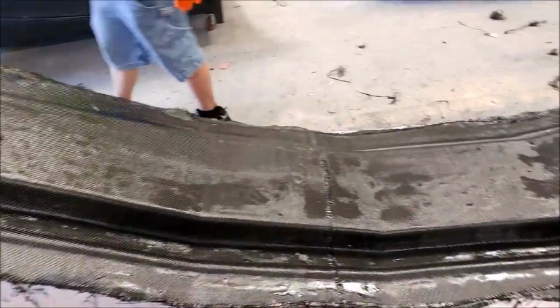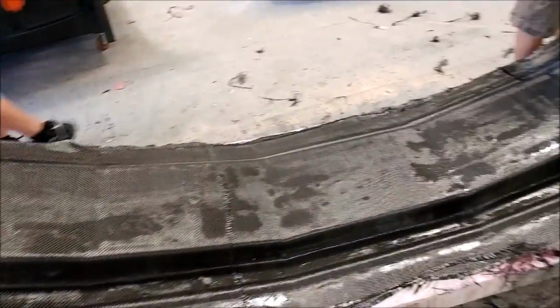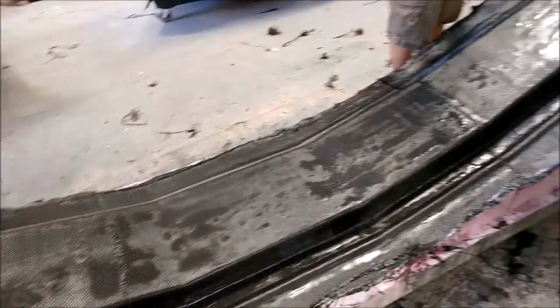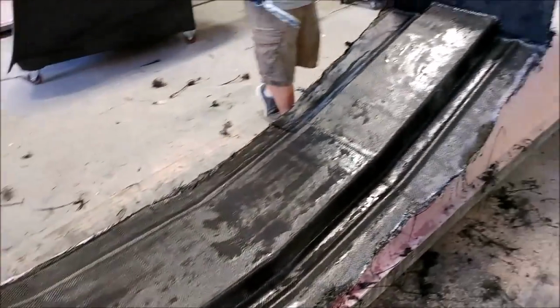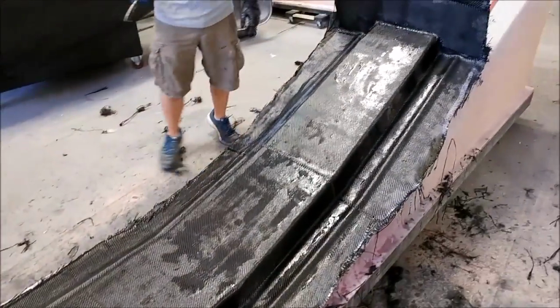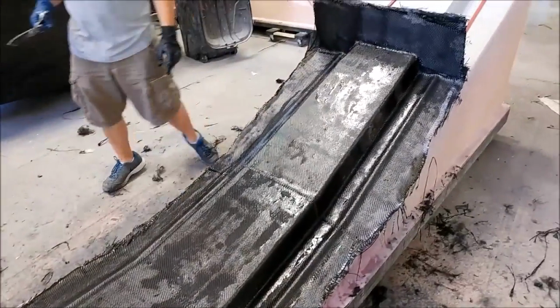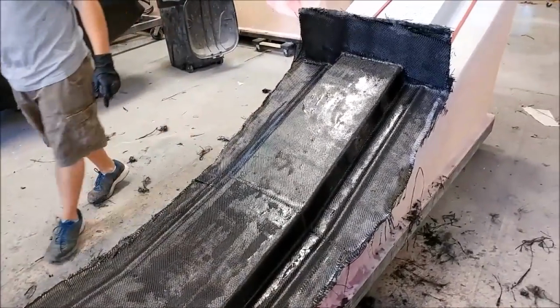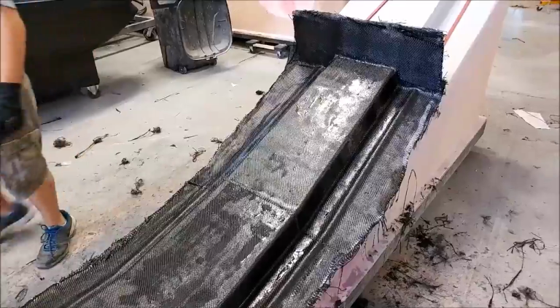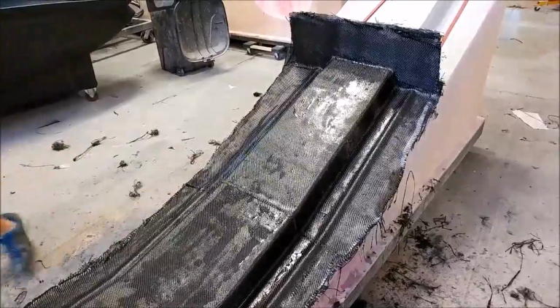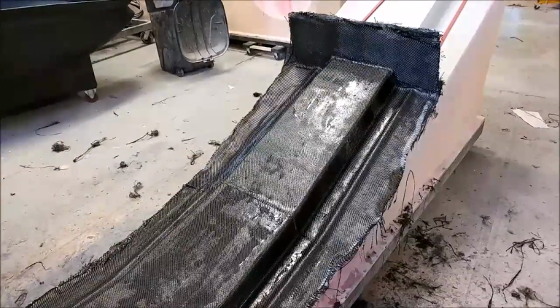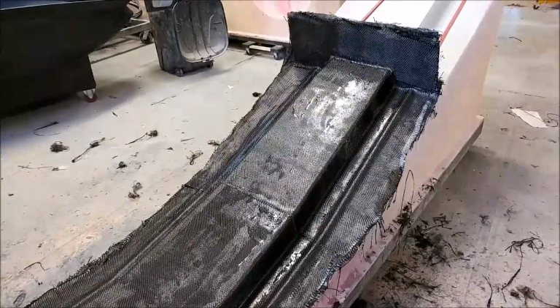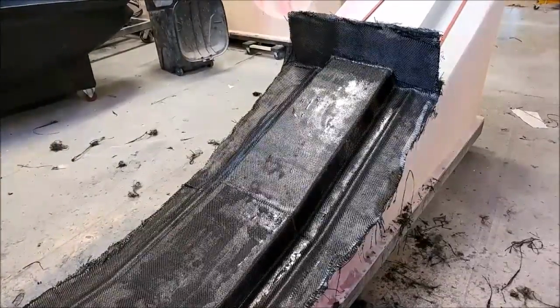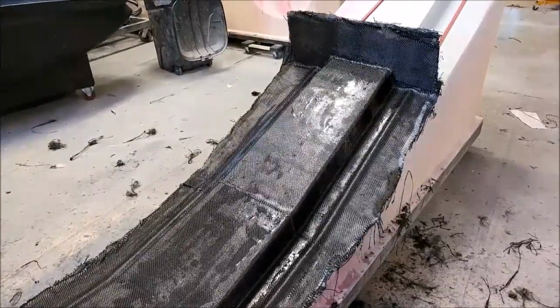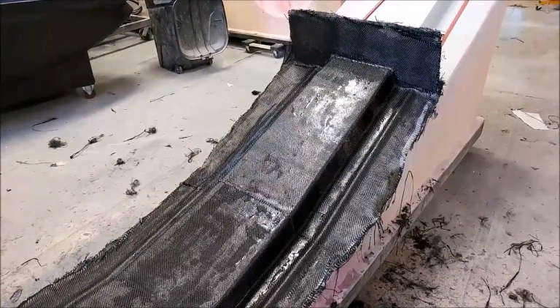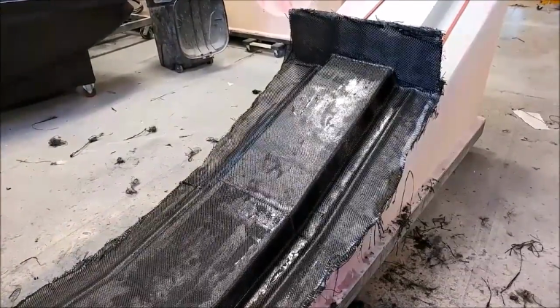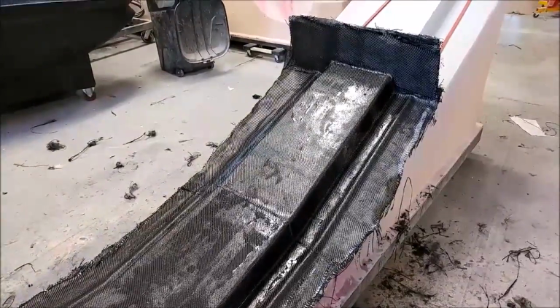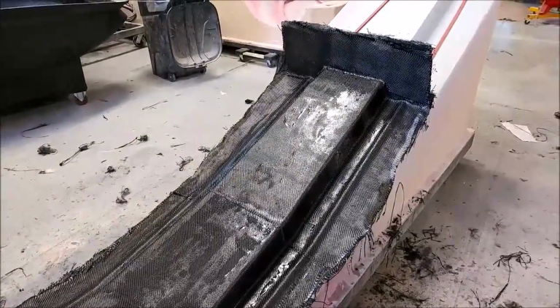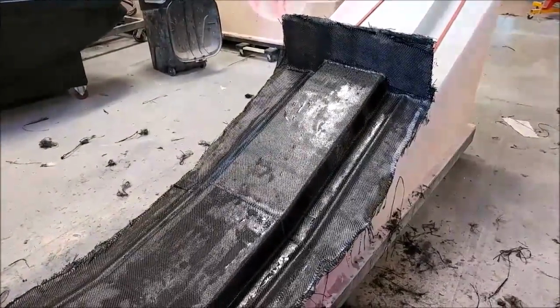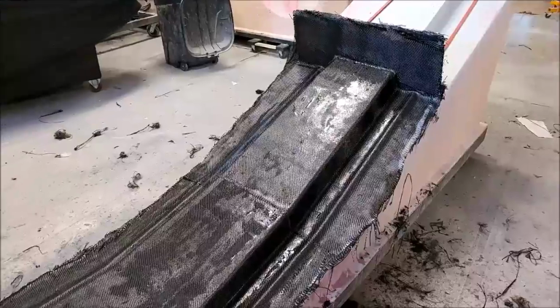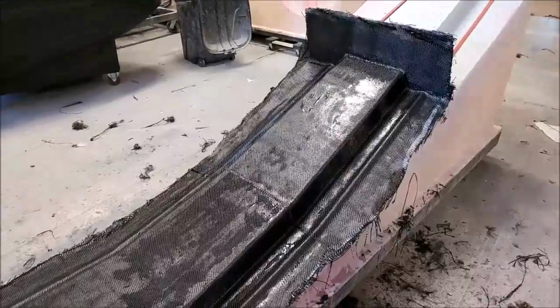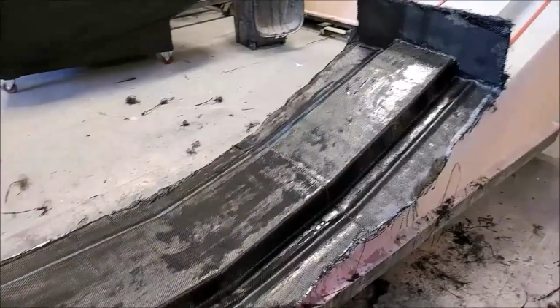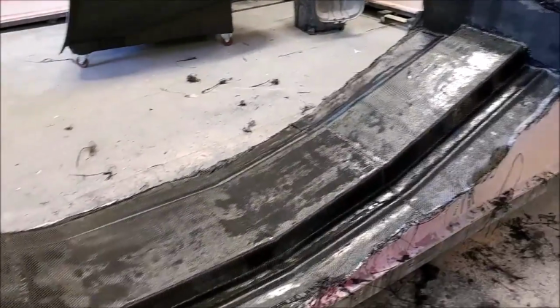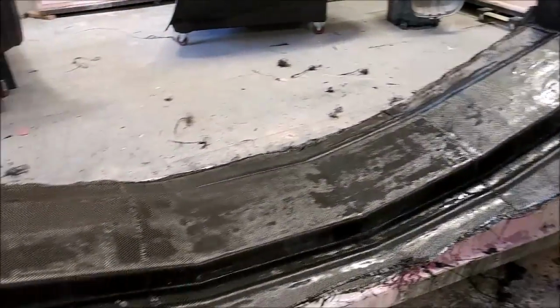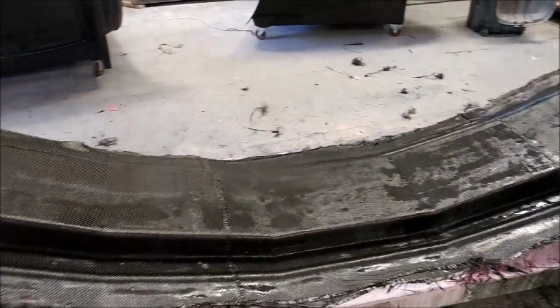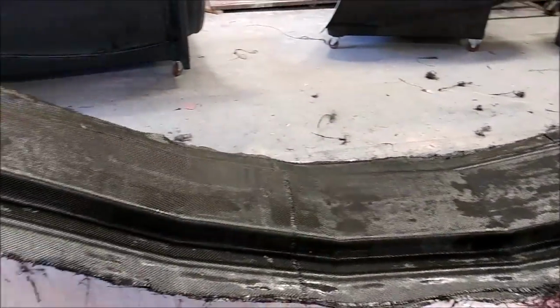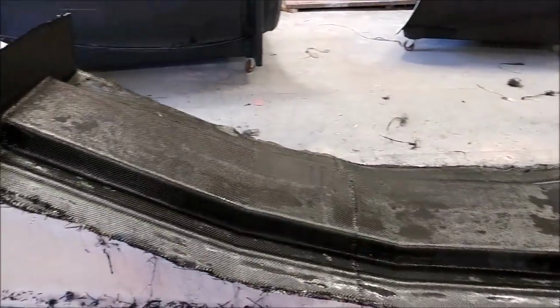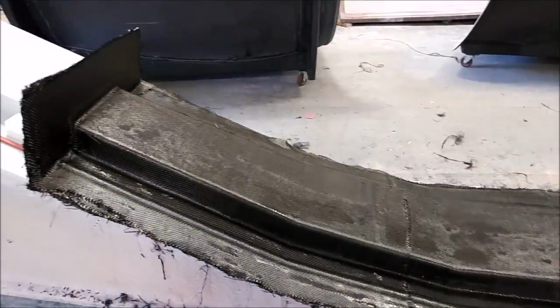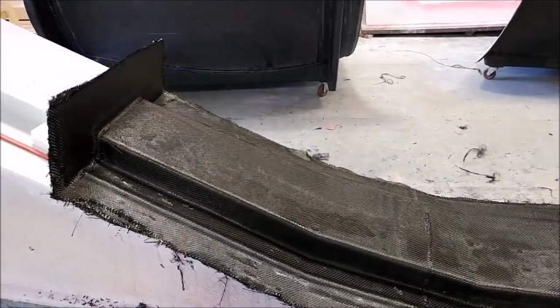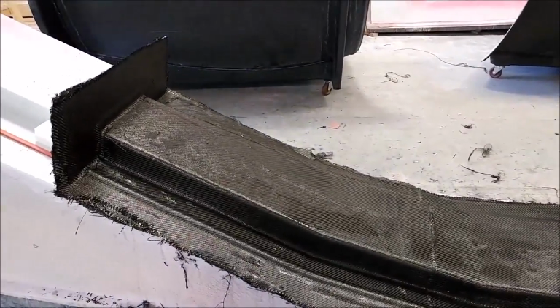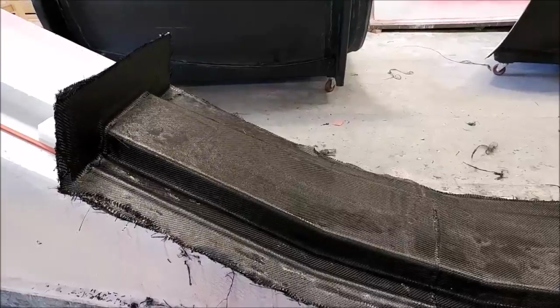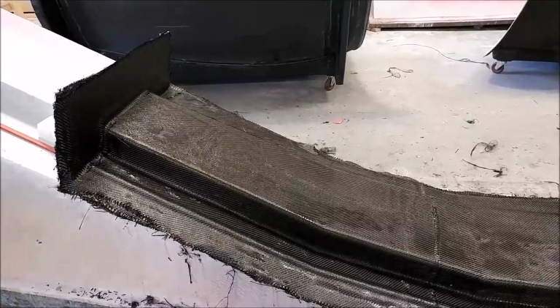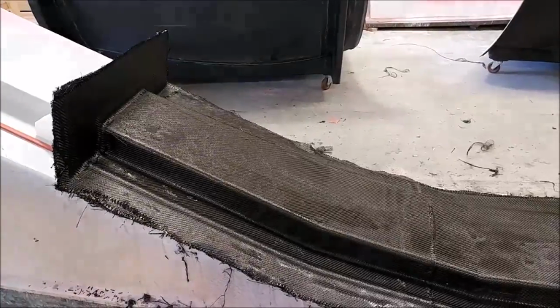Welcome back. When we left off last we were halfway through laying up the first part of the mold for the main spar, and here we are starting out with putting the four layers of heavy carbon on that one, so that's progressing.